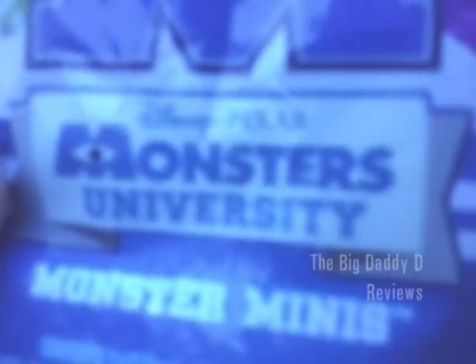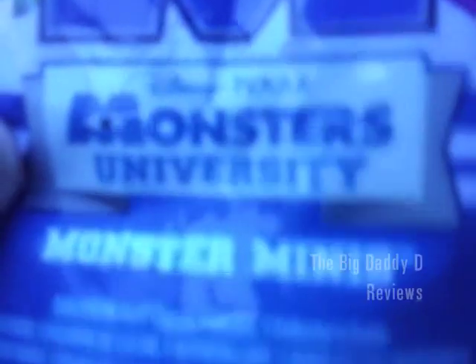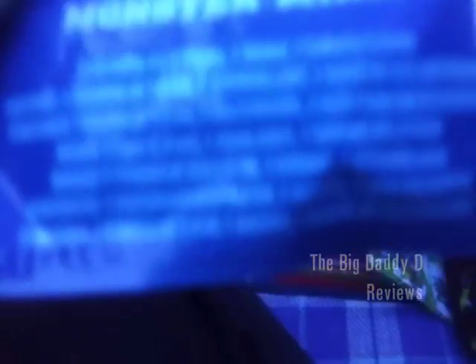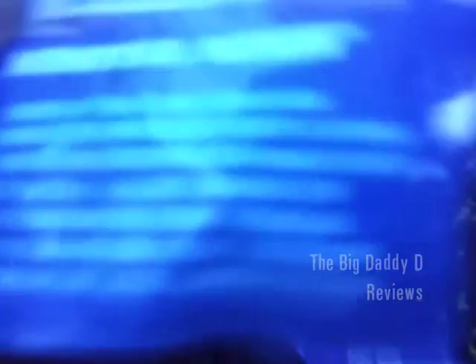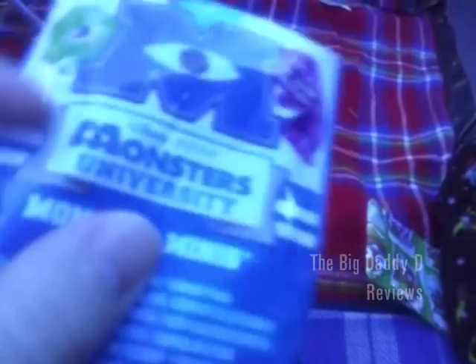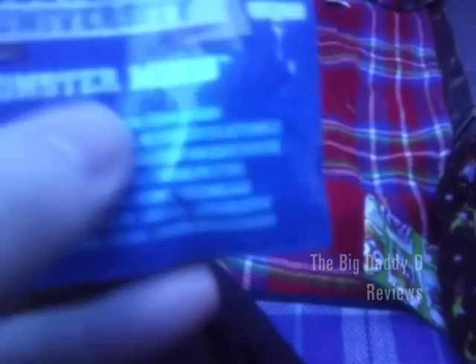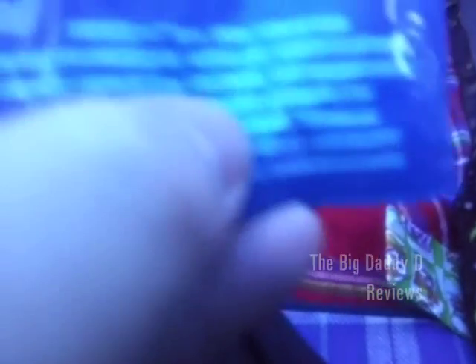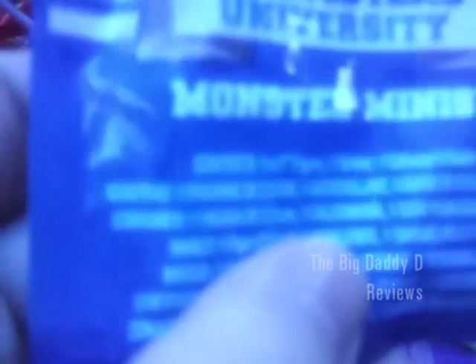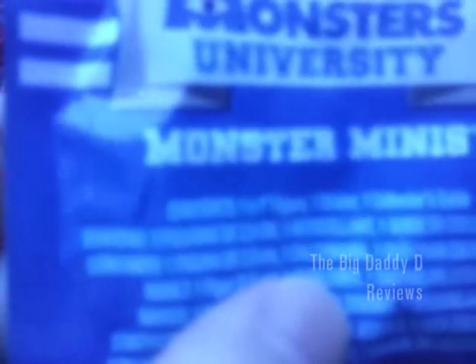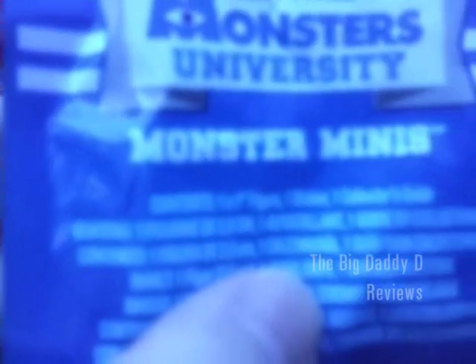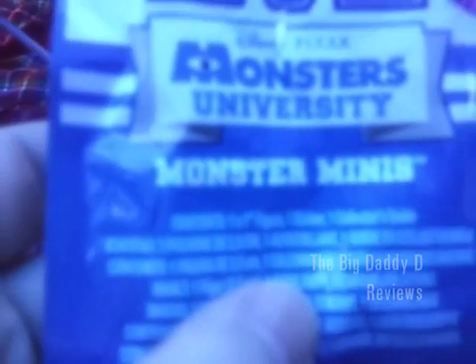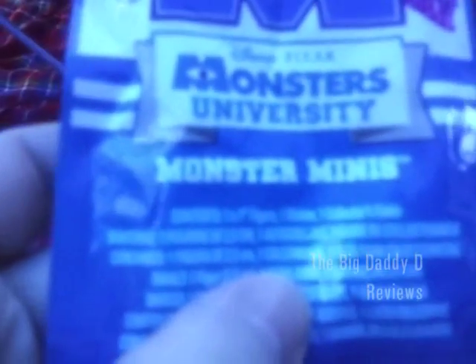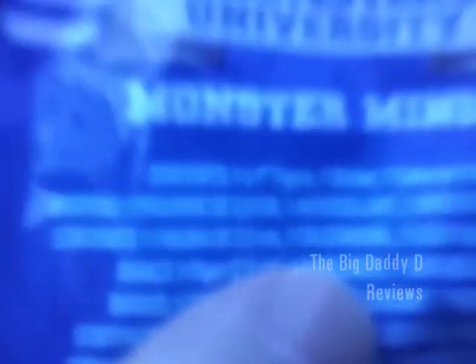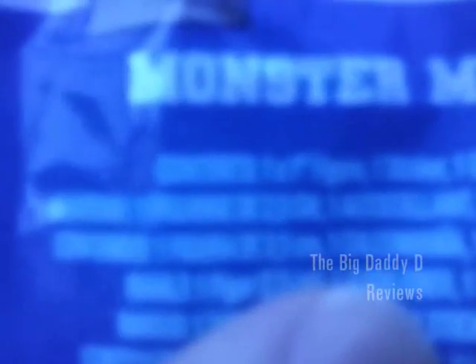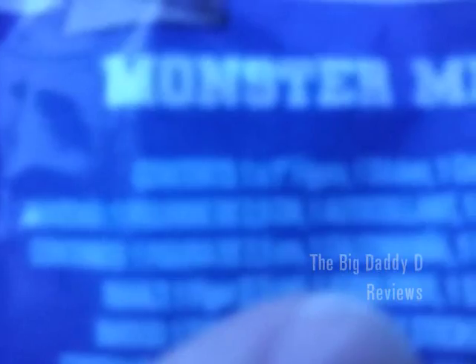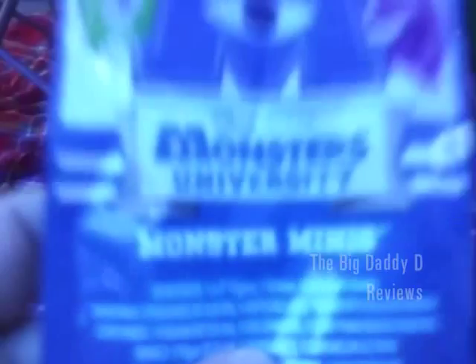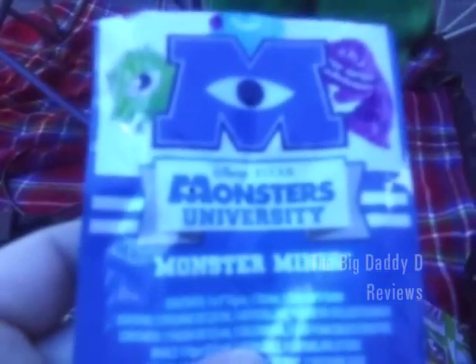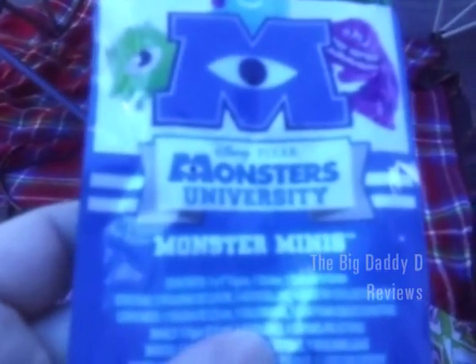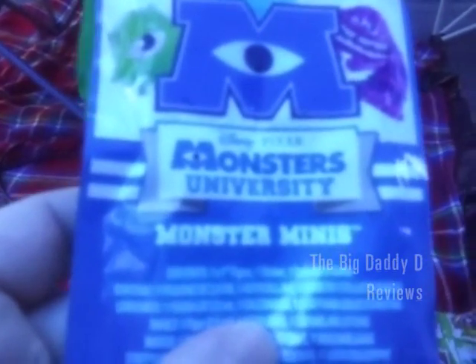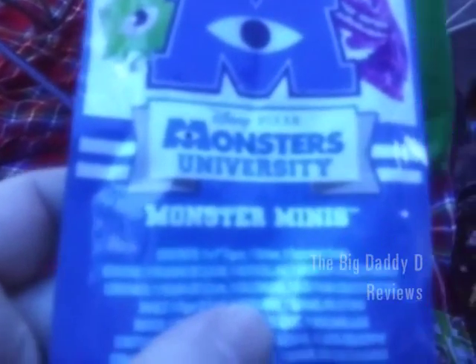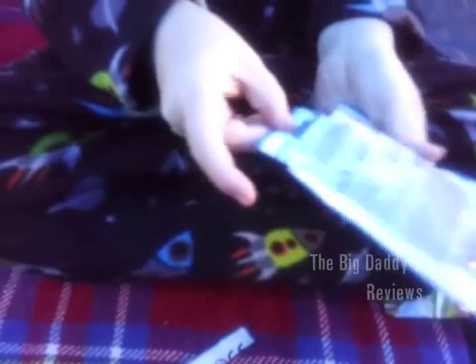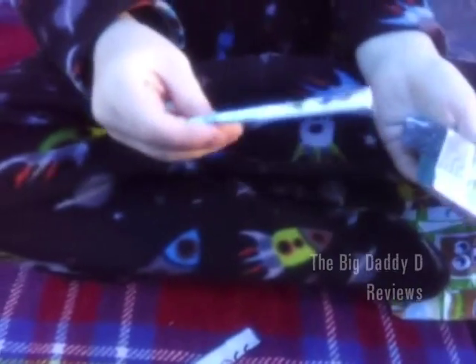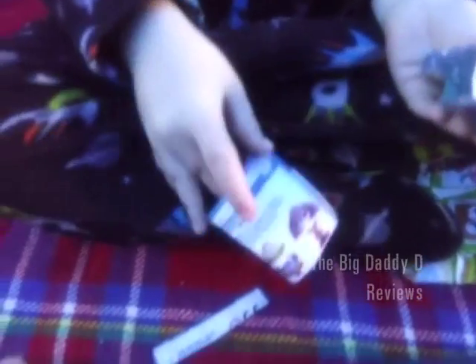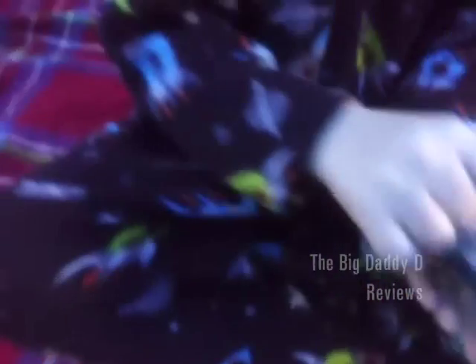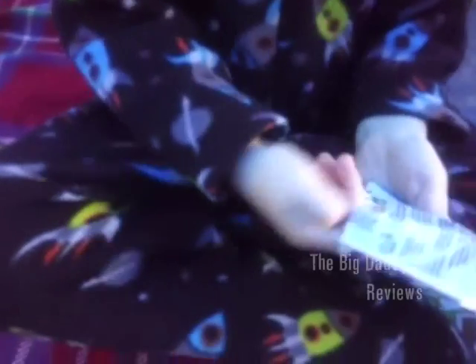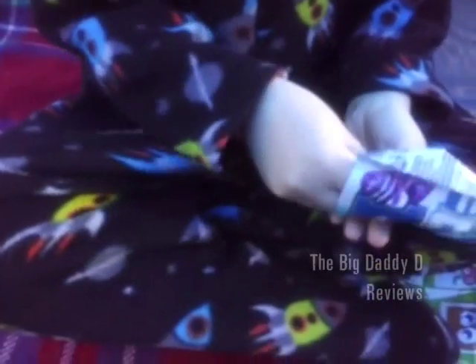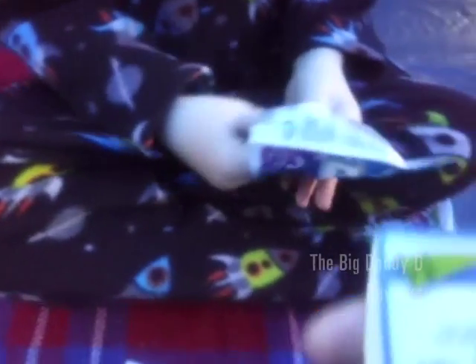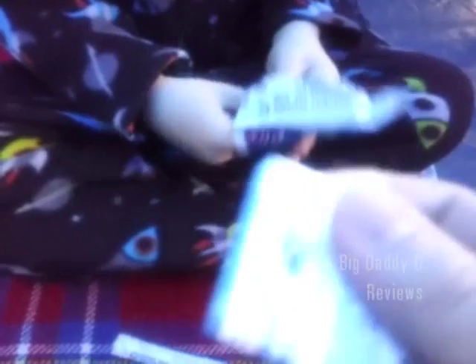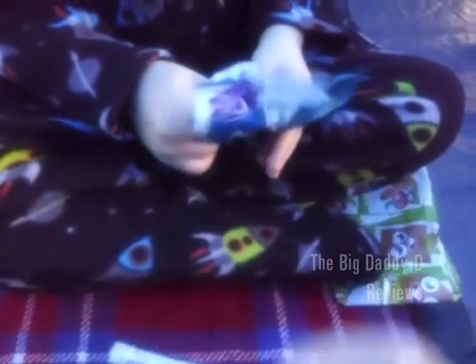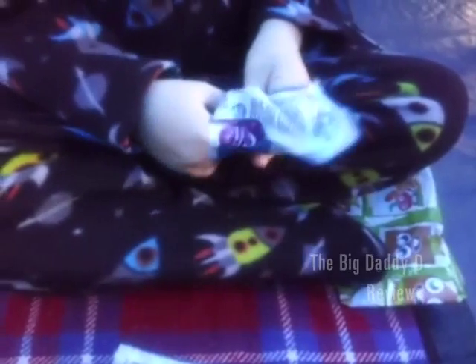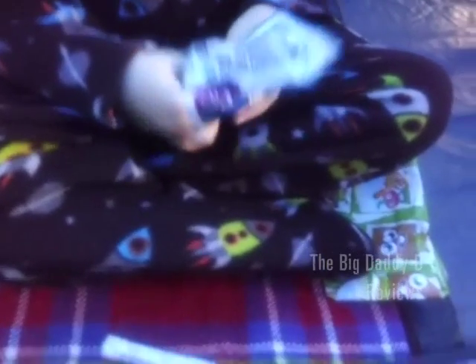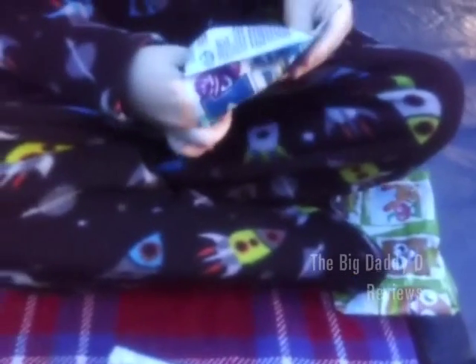We're filming on location today. We're going to take a look at the Monsters University mystery blind bag thingies. We've got two of them to get through, so let's open up the first one and see exactly what lurks inside.